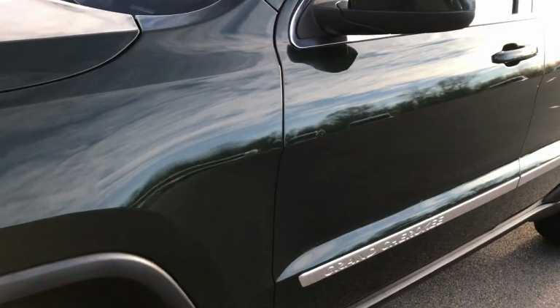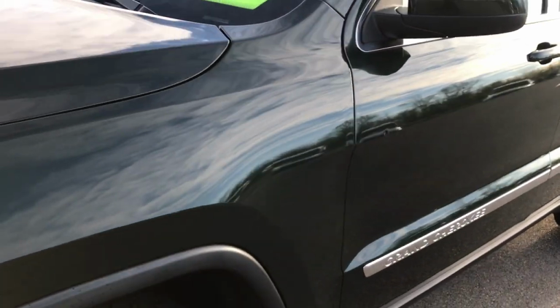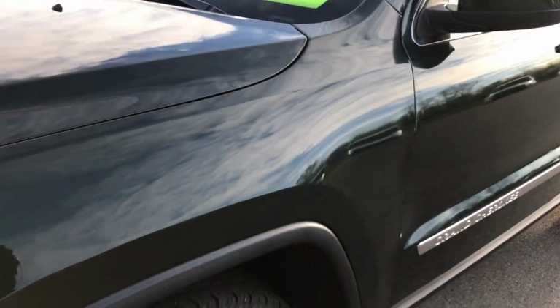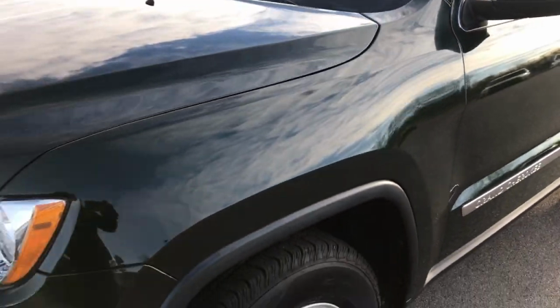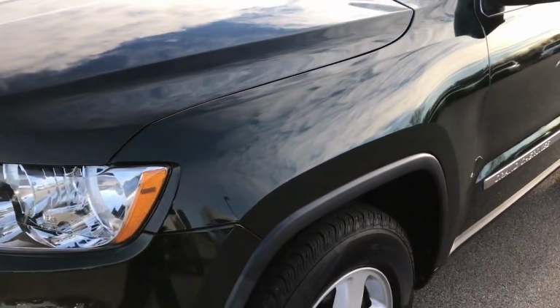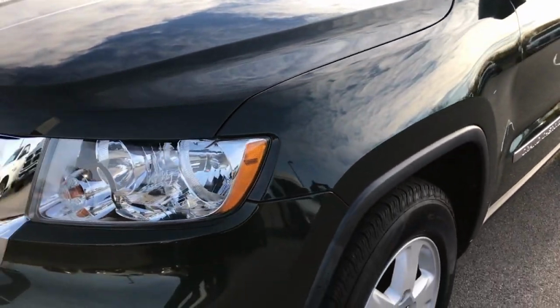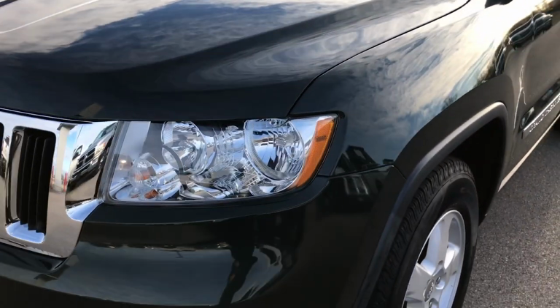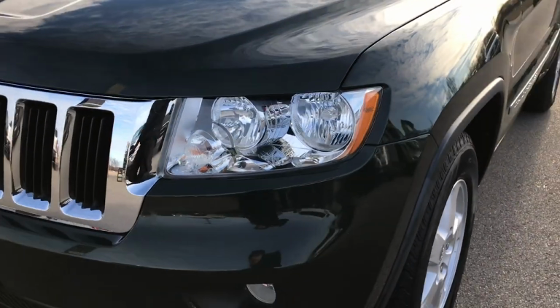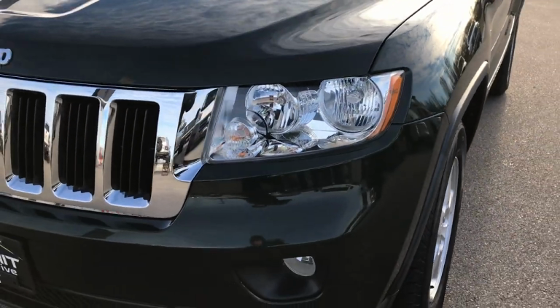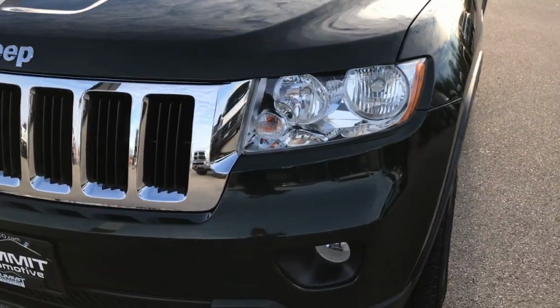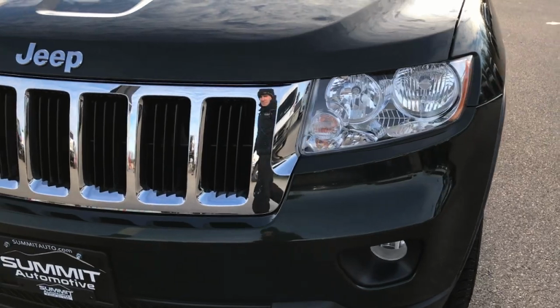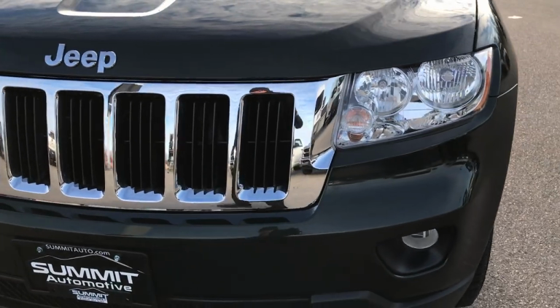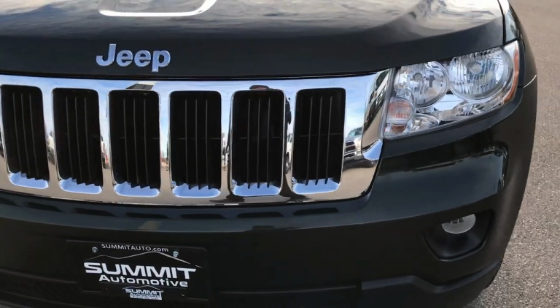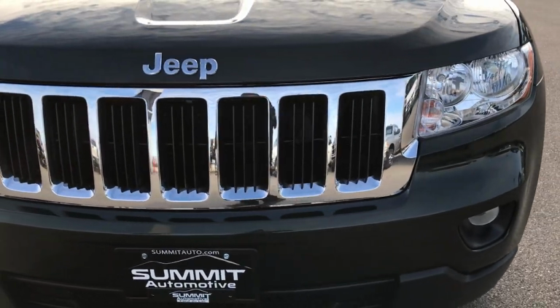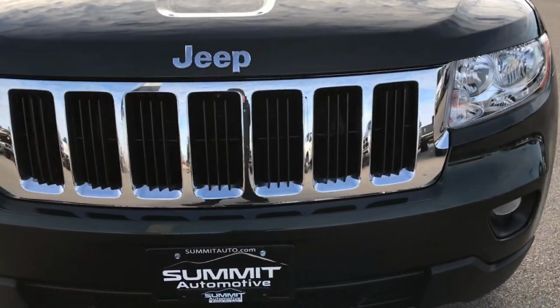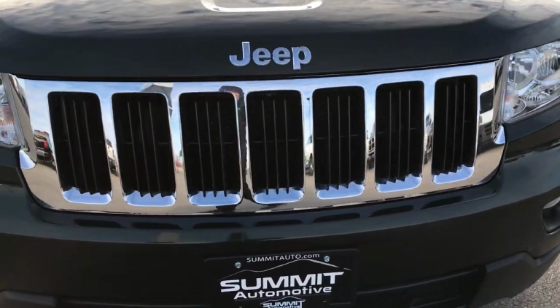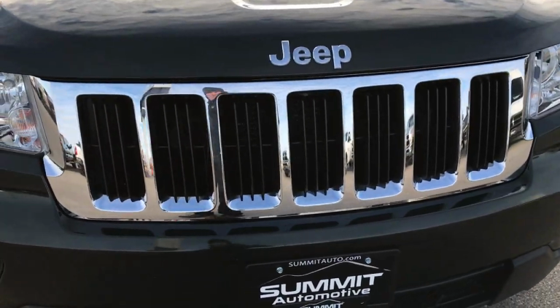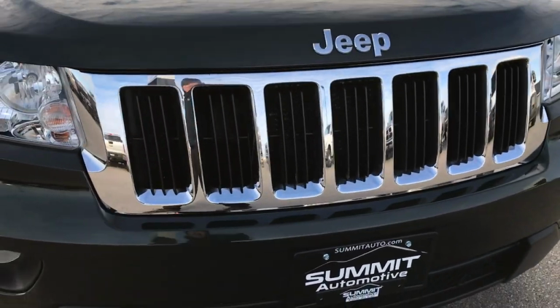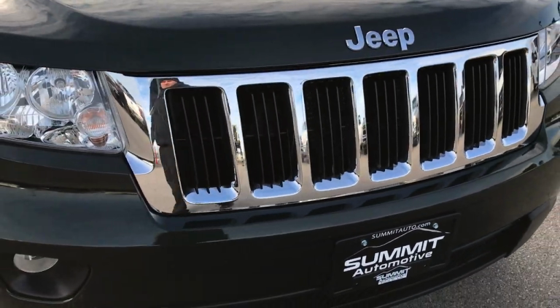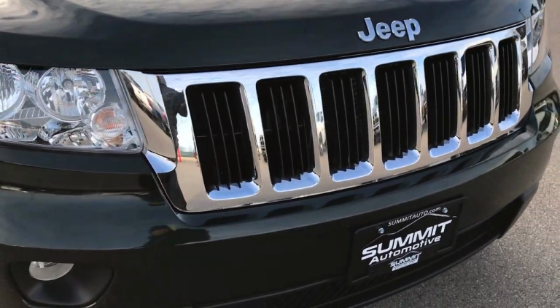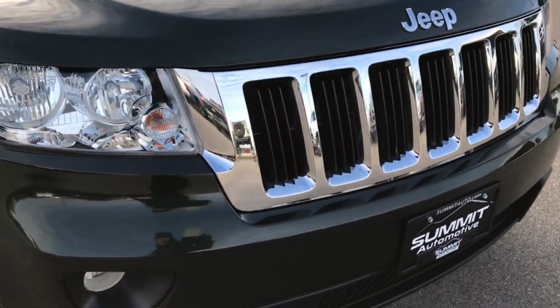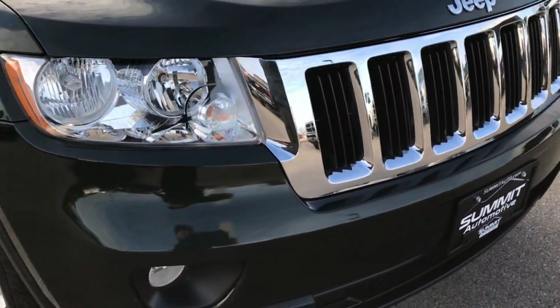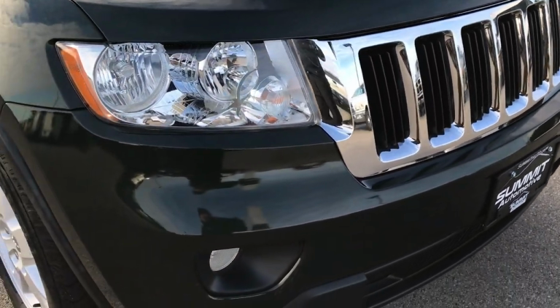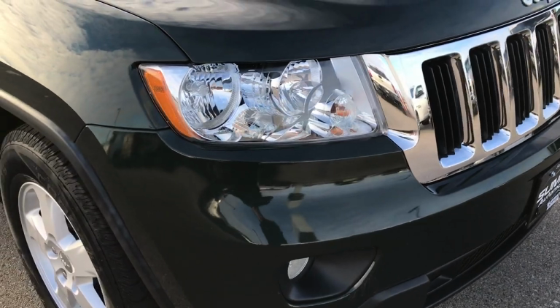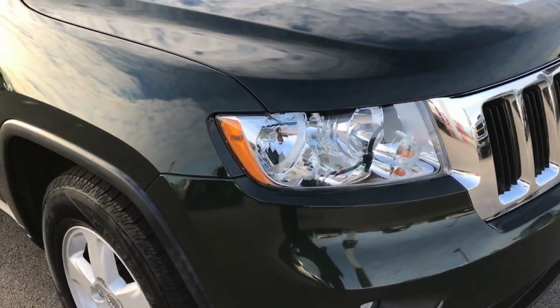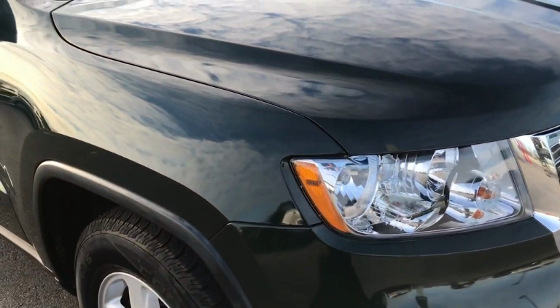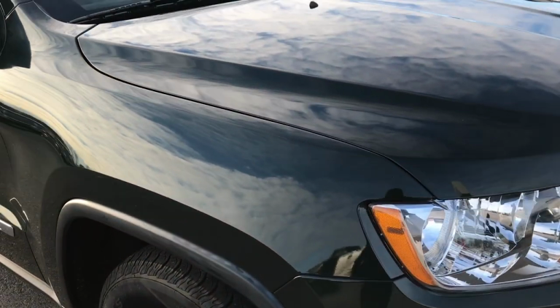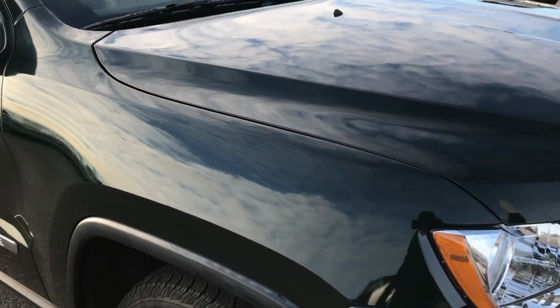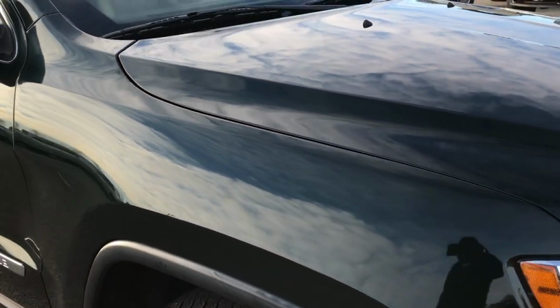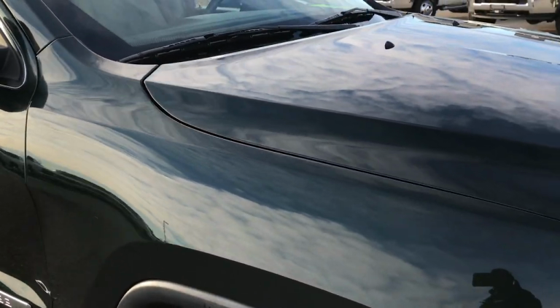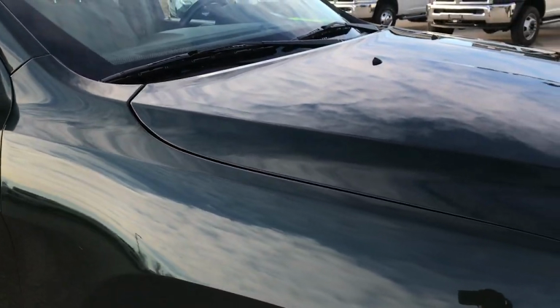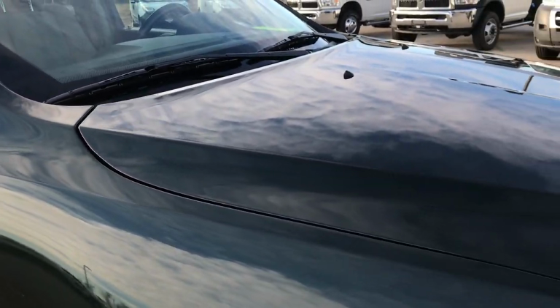We shoot all of our videos in 1080p, so if you have HD capabilities on your computer, tablet, smartphone, or whatever device you're viewing this on, turn them on now — it's like you're right here looking at the vehicle with me.